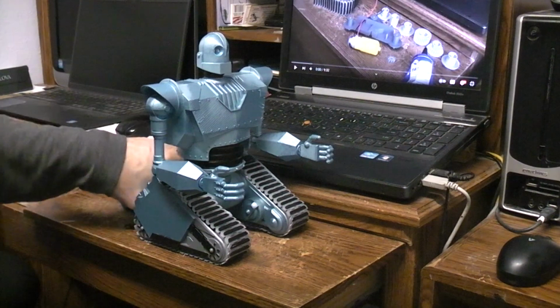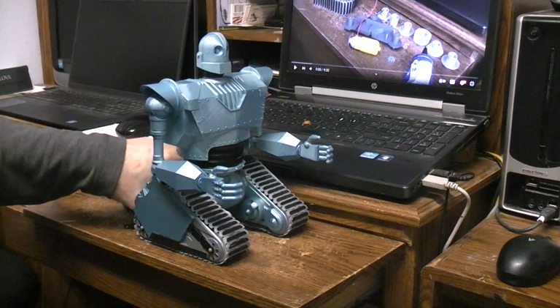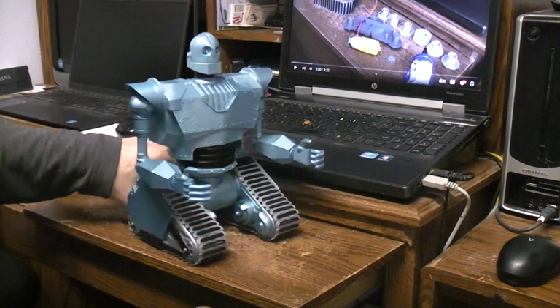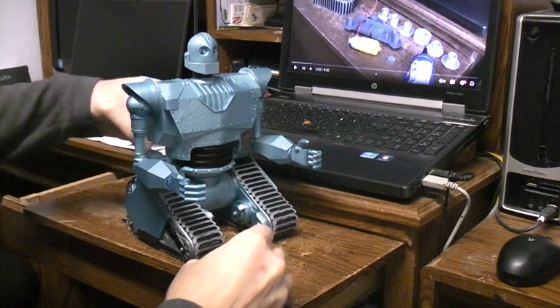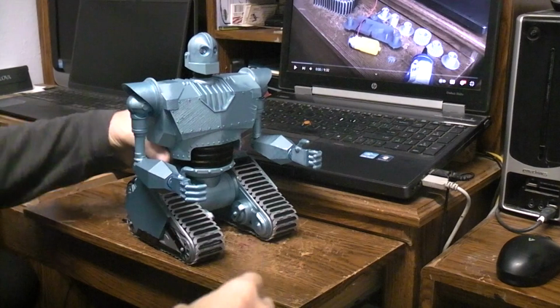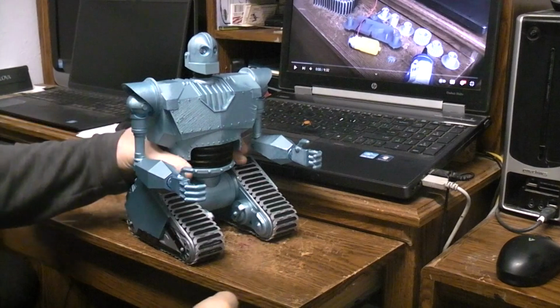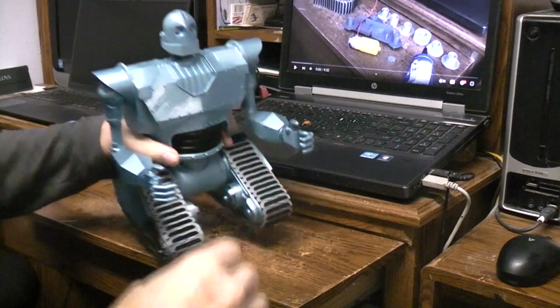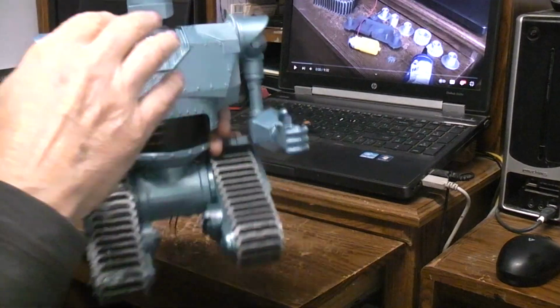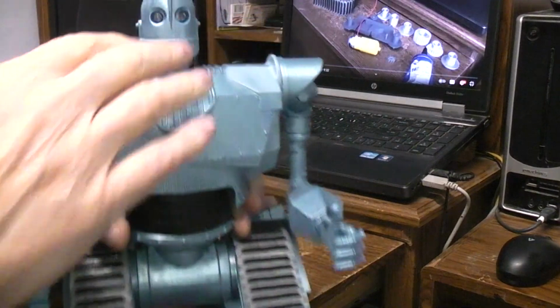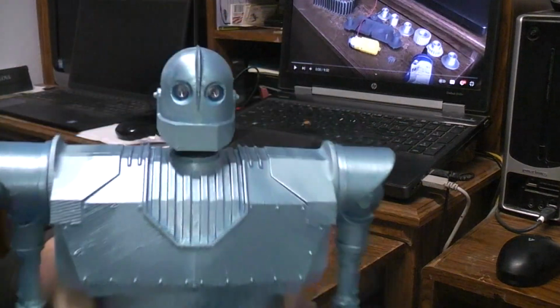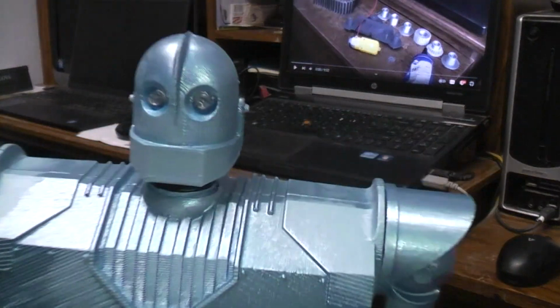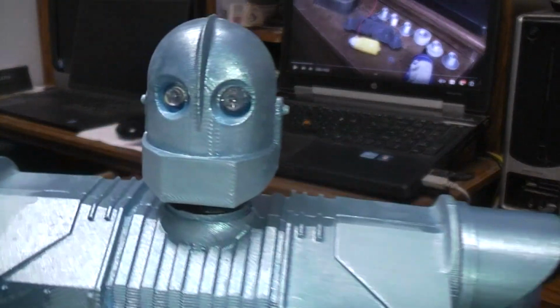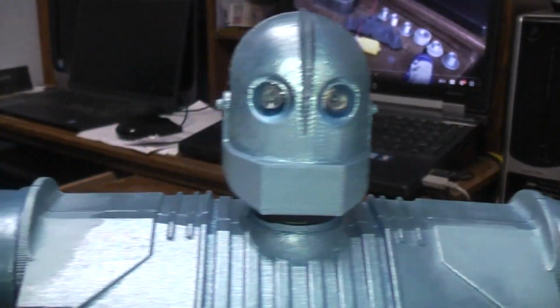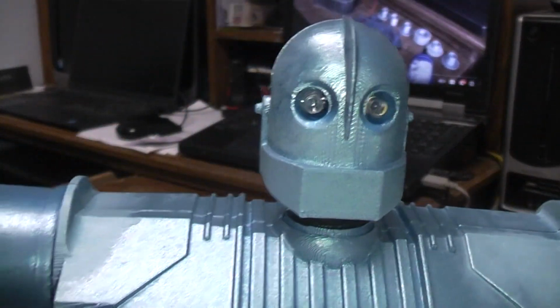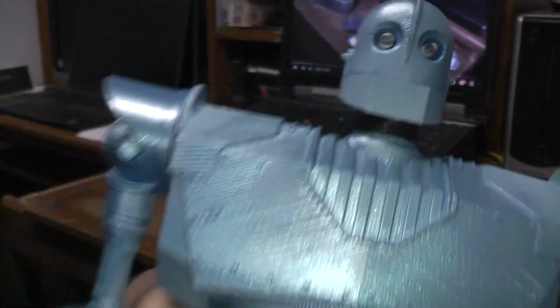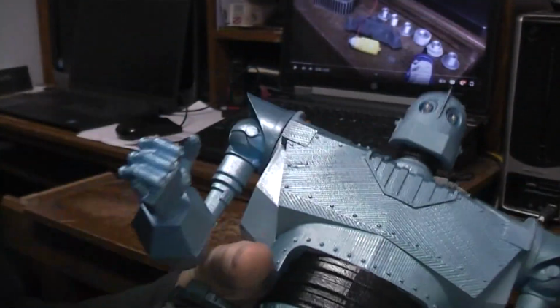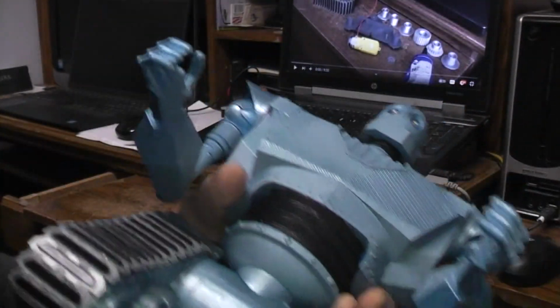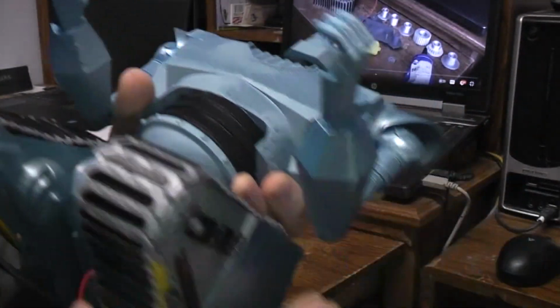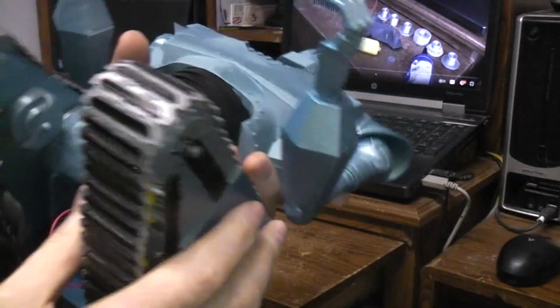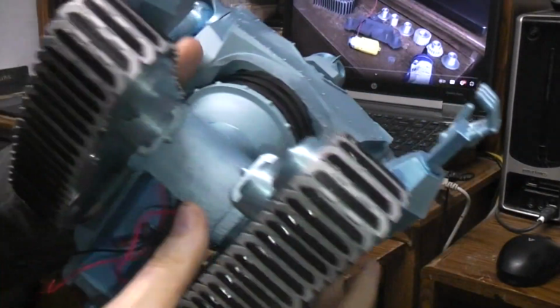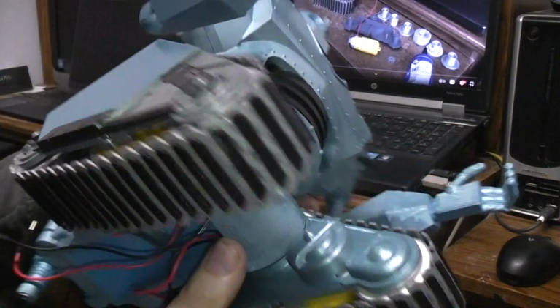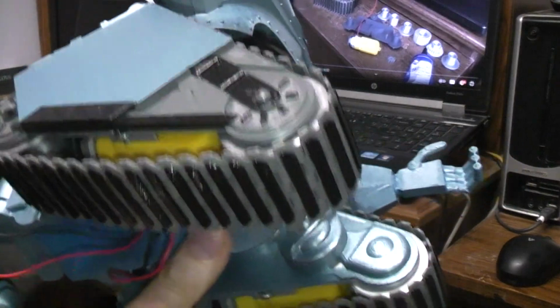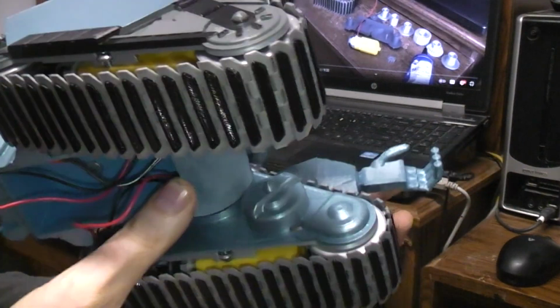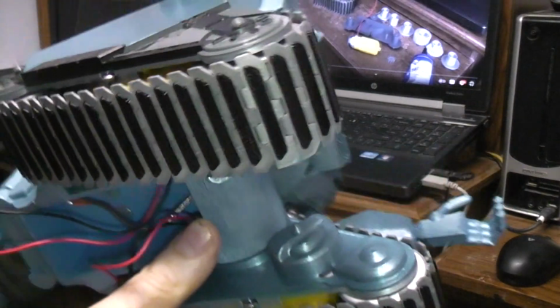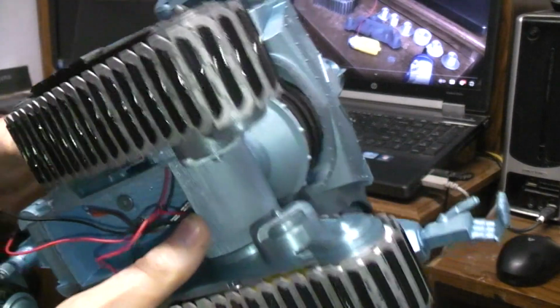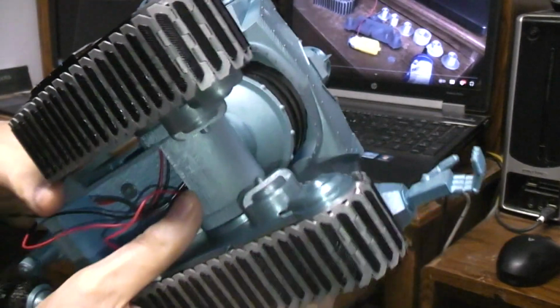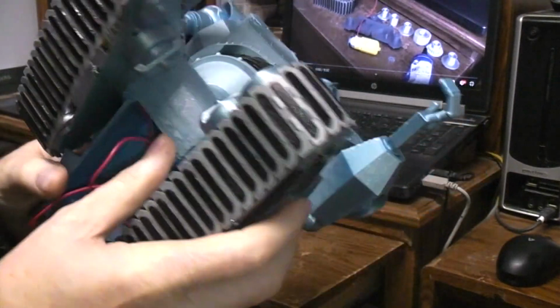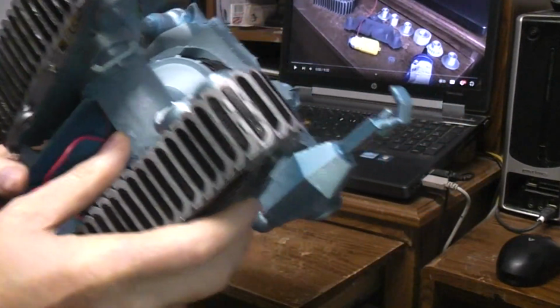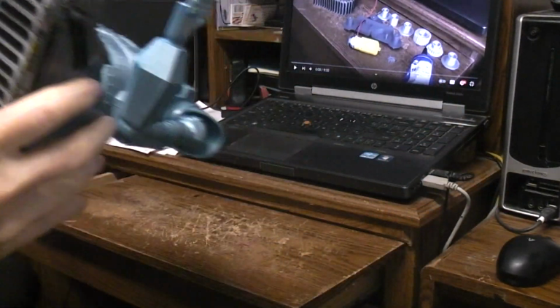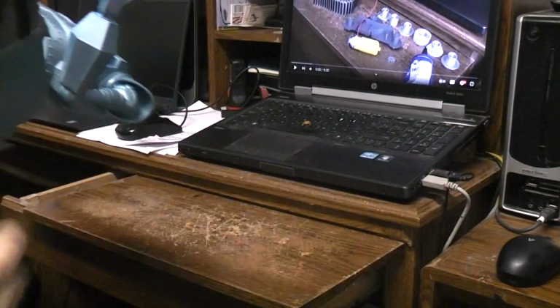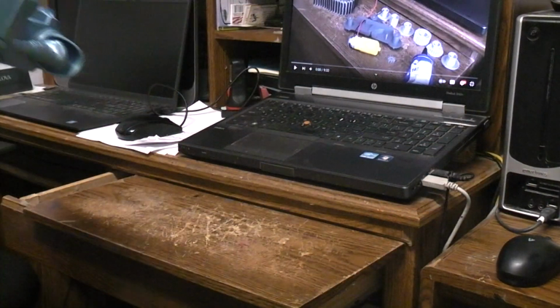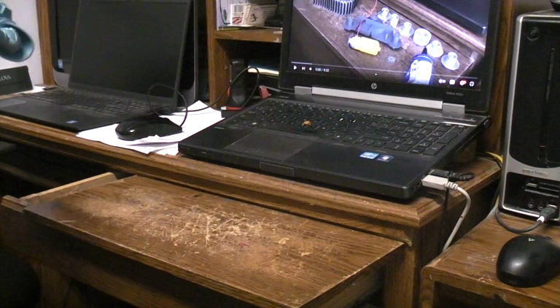I did put some LEDs up in the Iron Giant's eyes, and now I'm just waiting for the stuff to arrive.